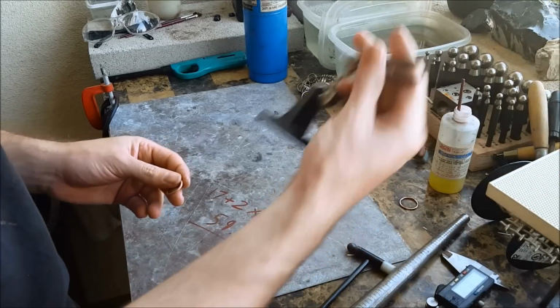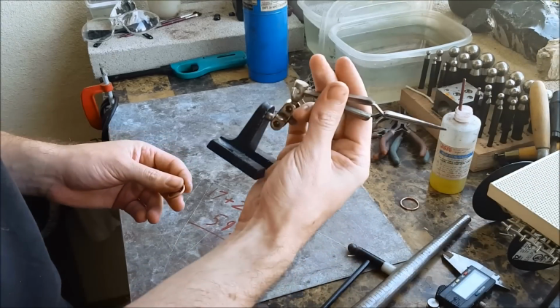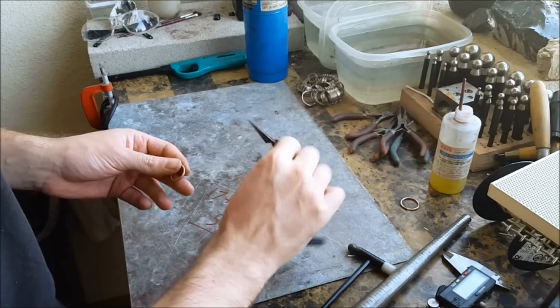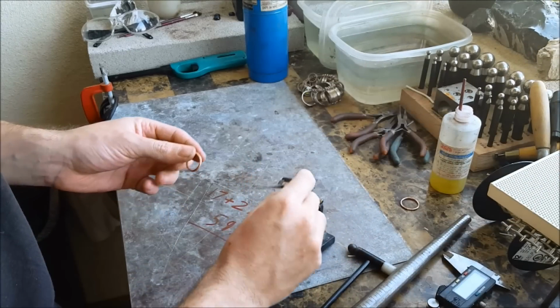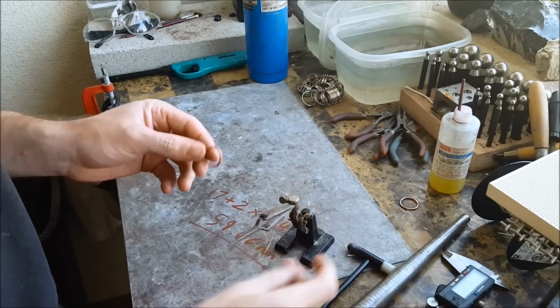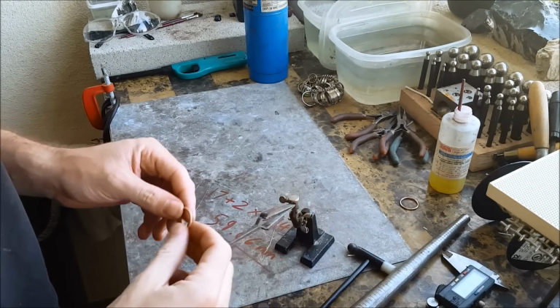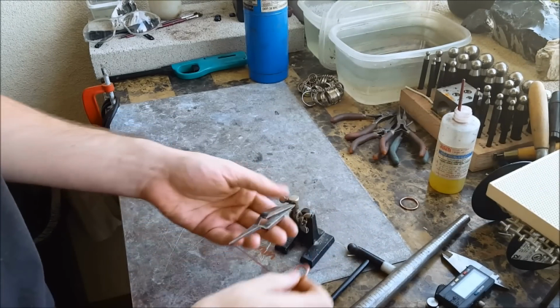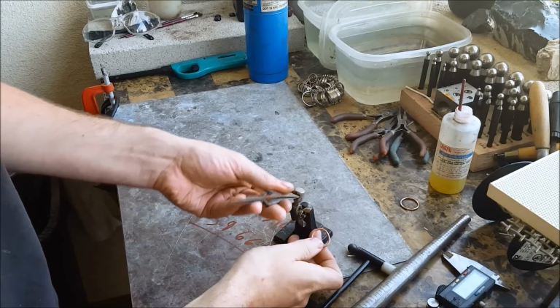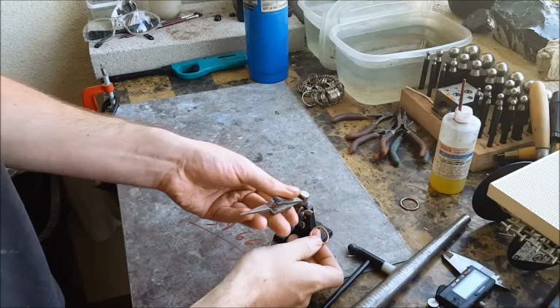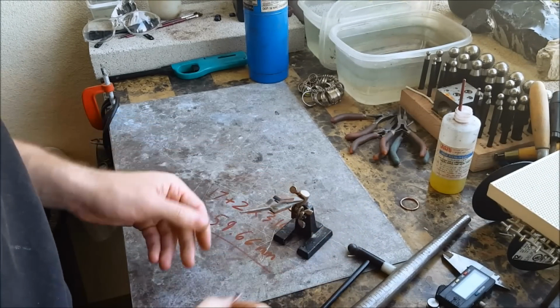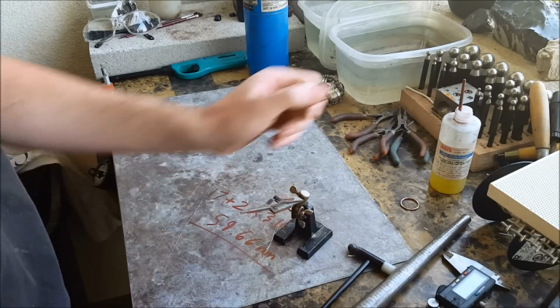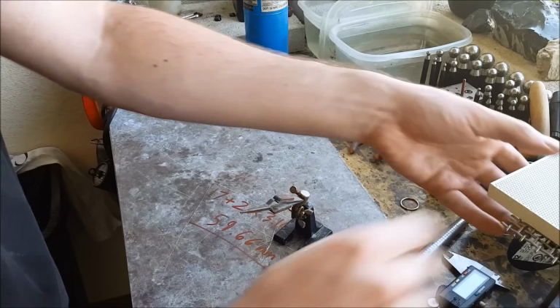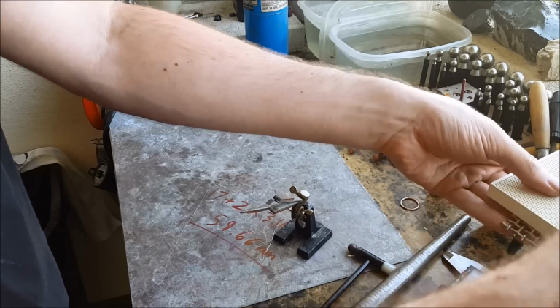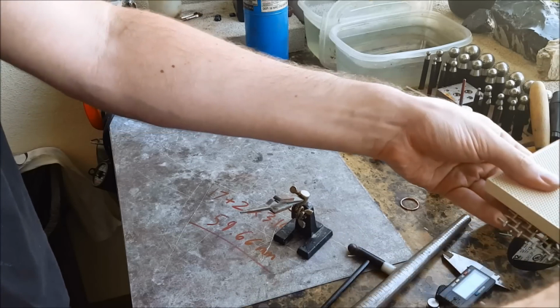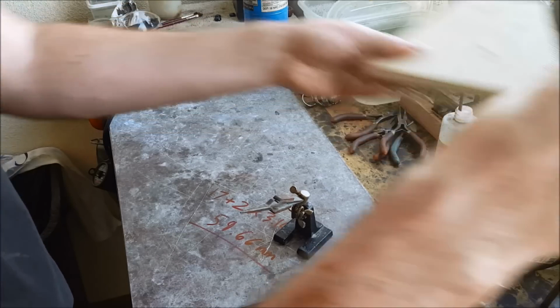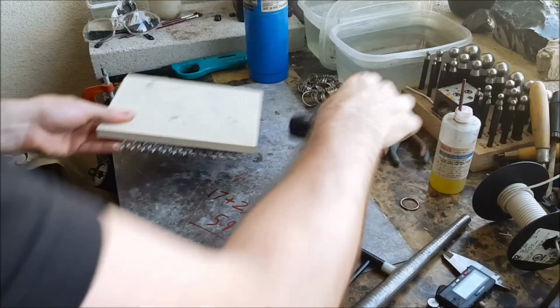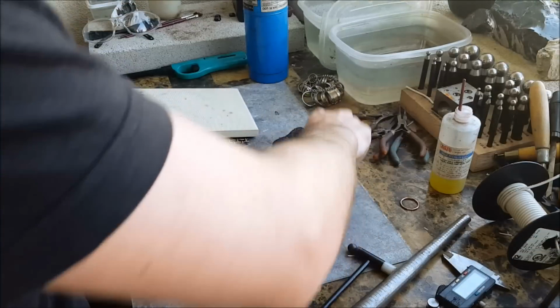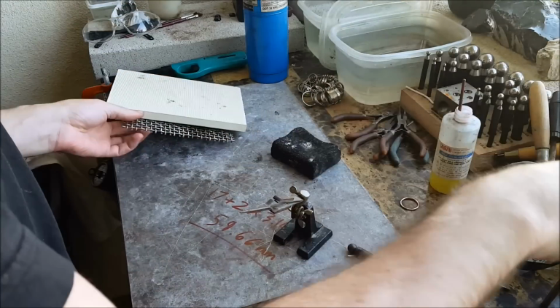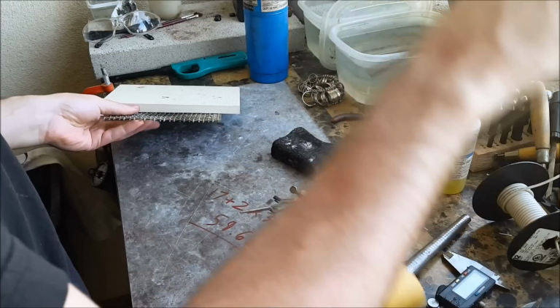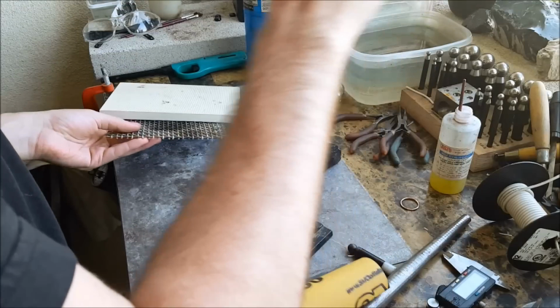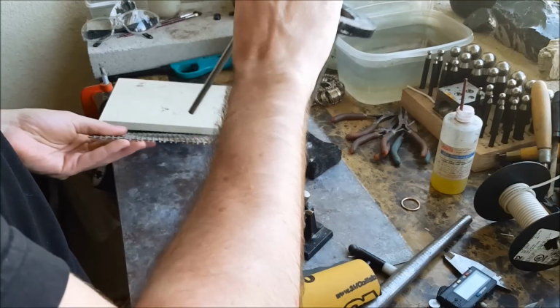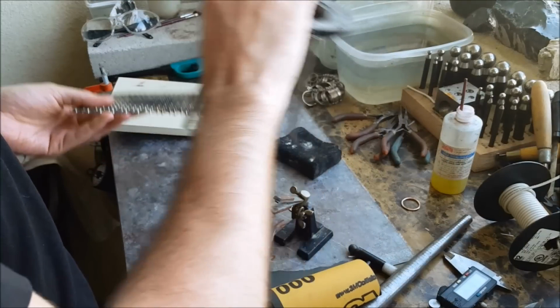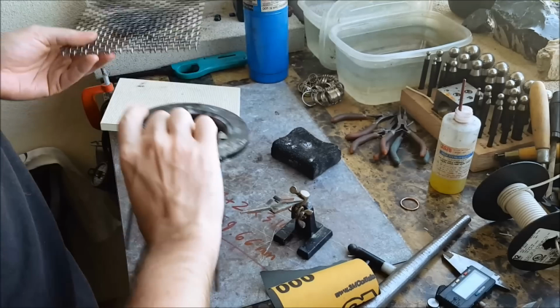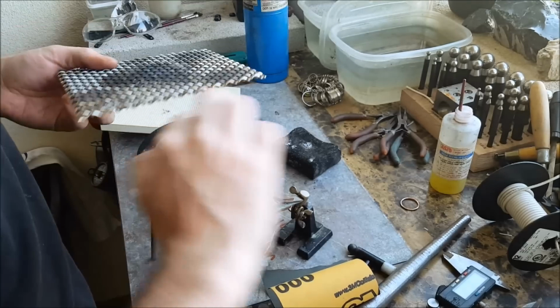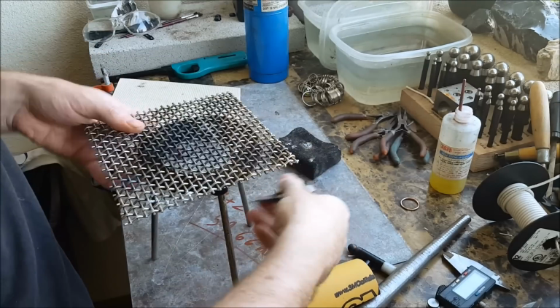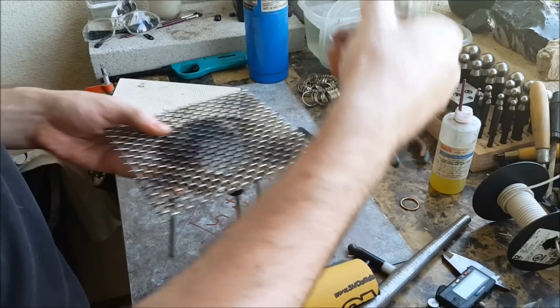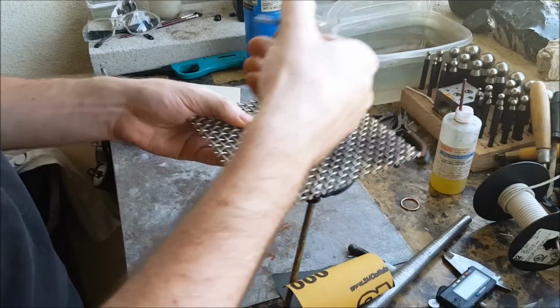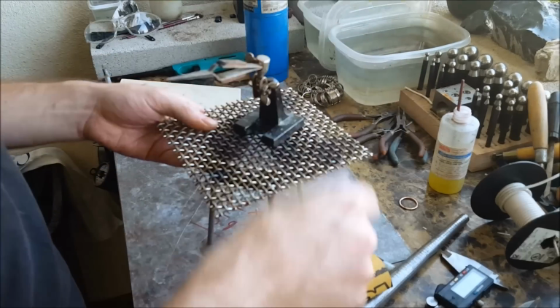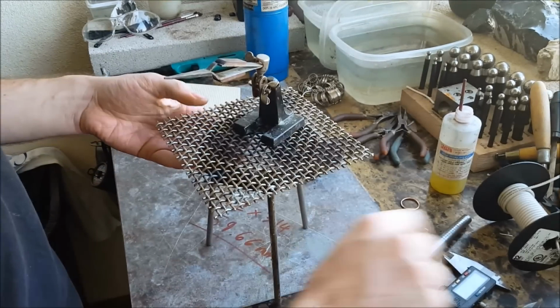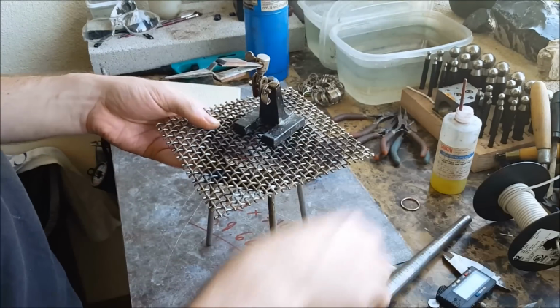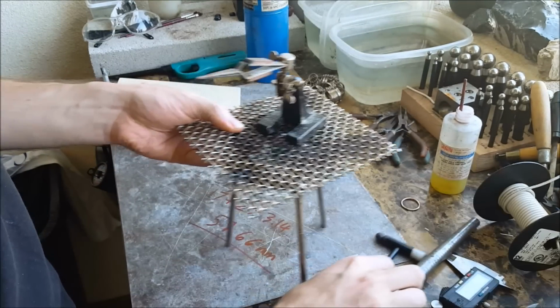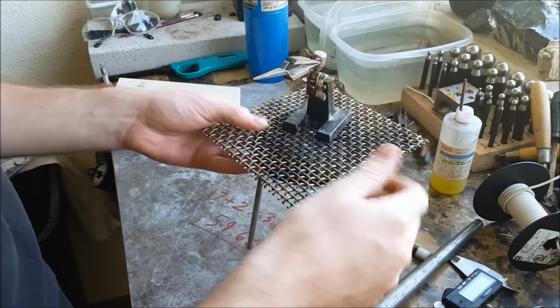You can use a block or anything to put this on for soldering. I'm gonna use these tweezers that I've set up — all this does is get it higher so I can actually see what I'm doing.